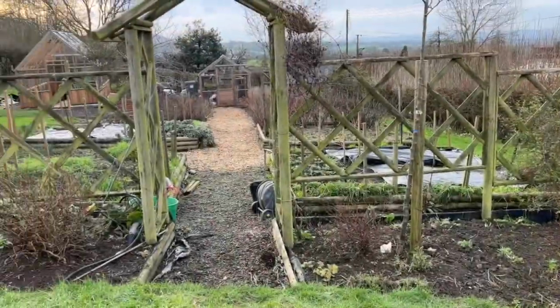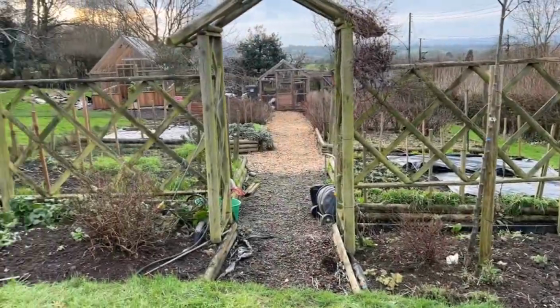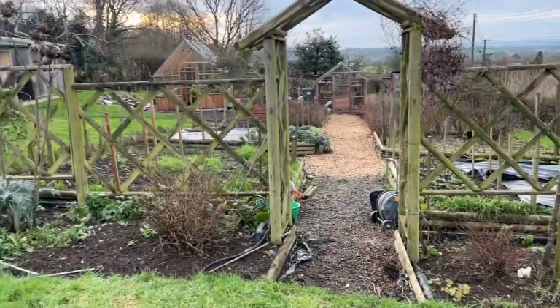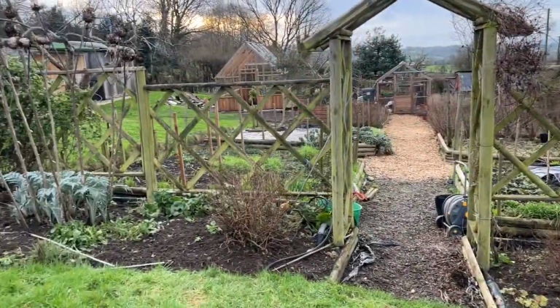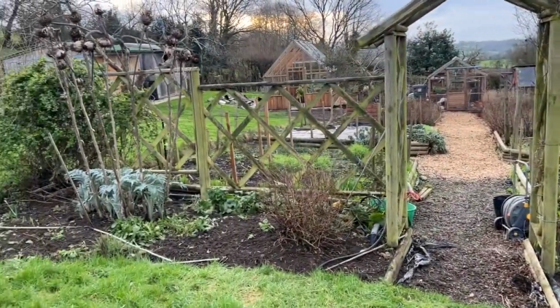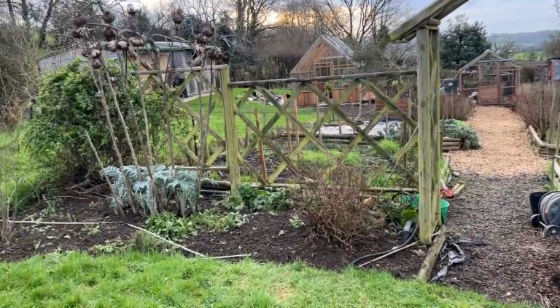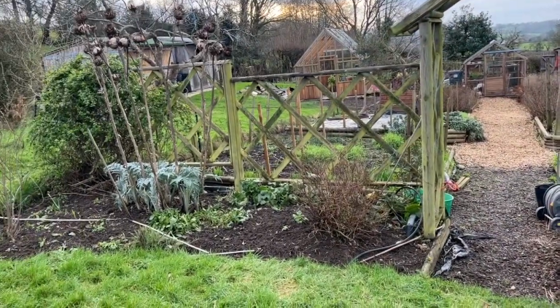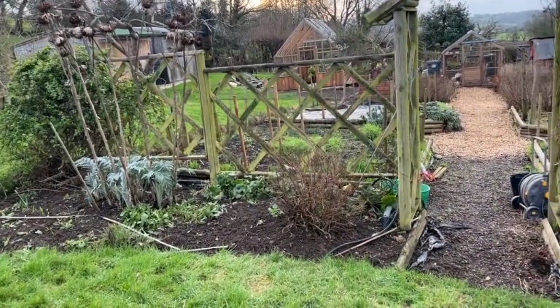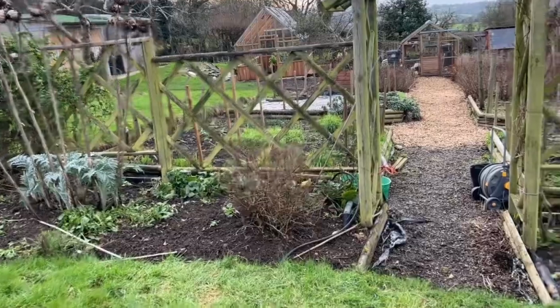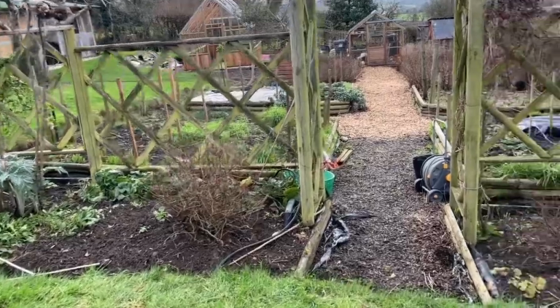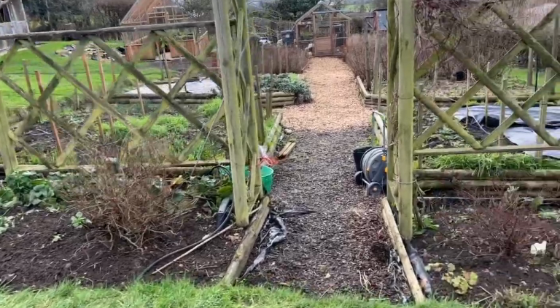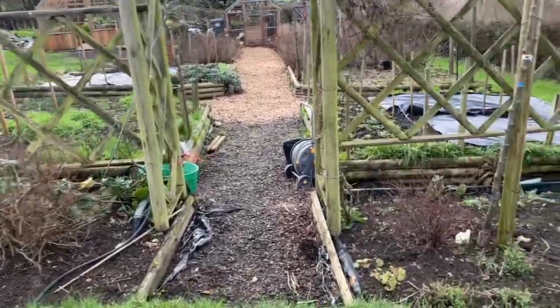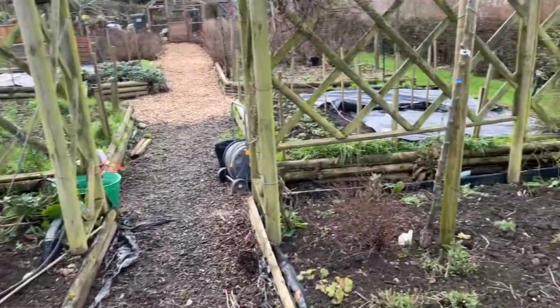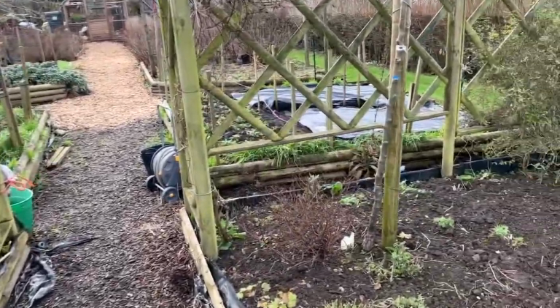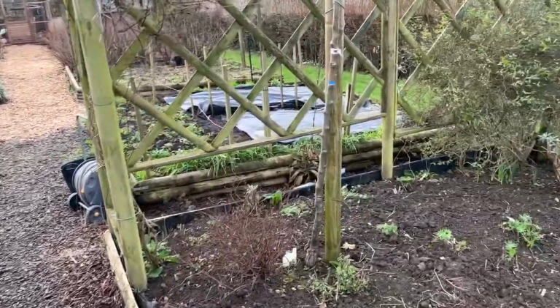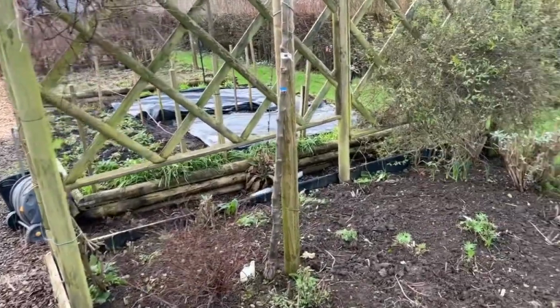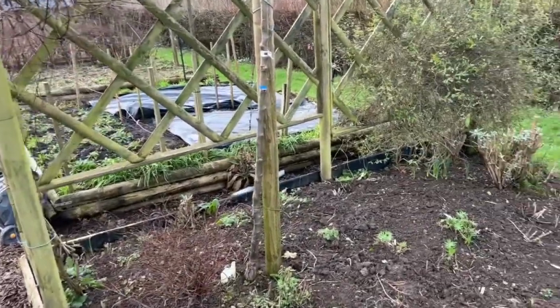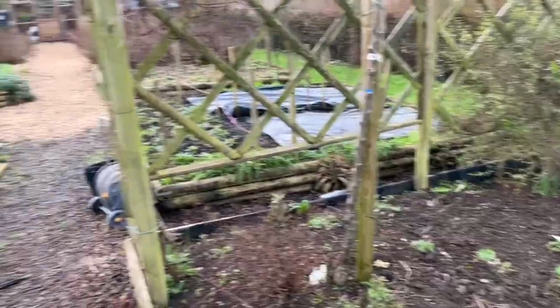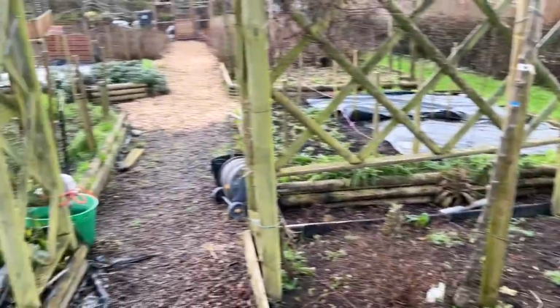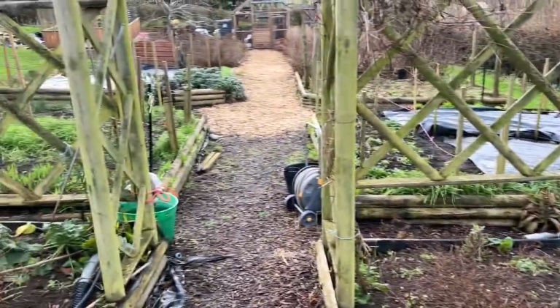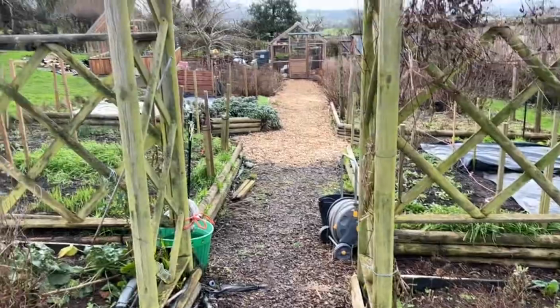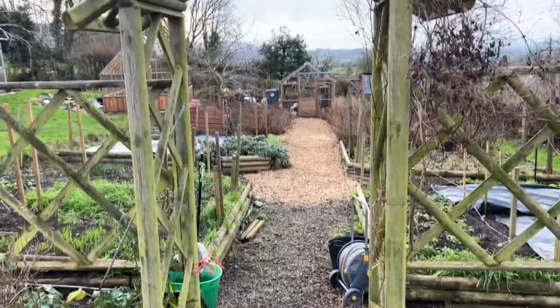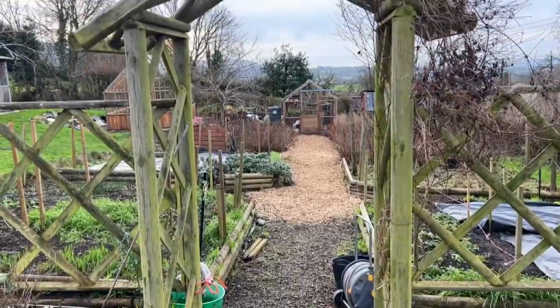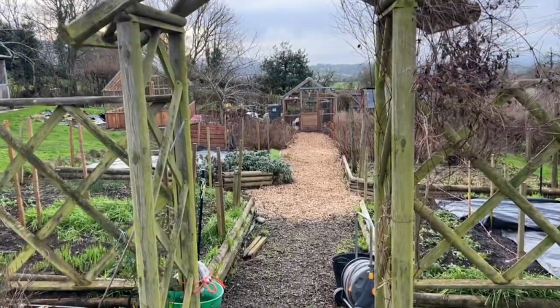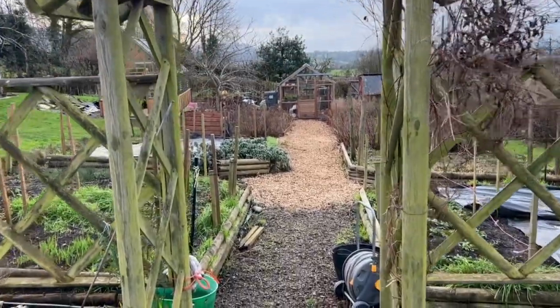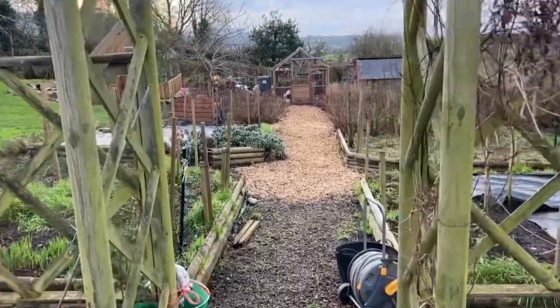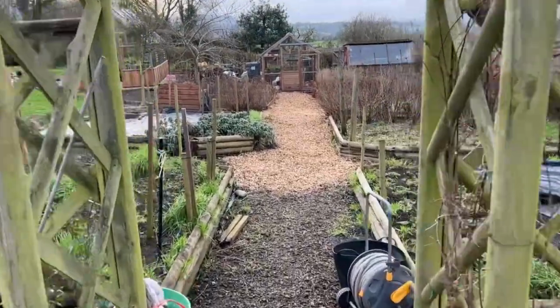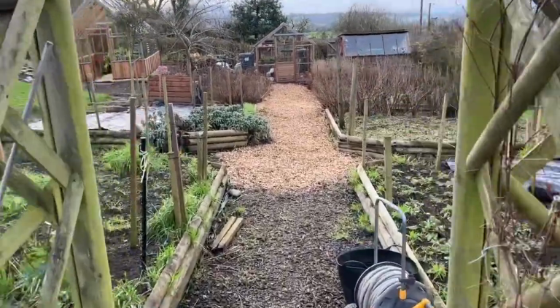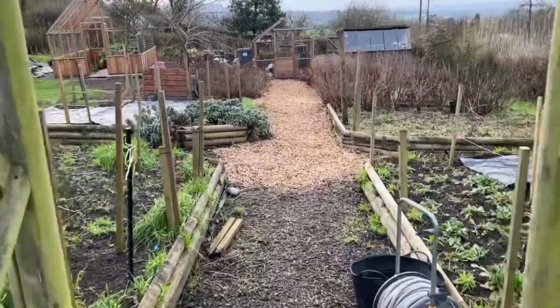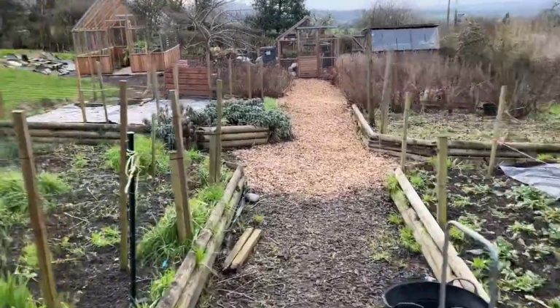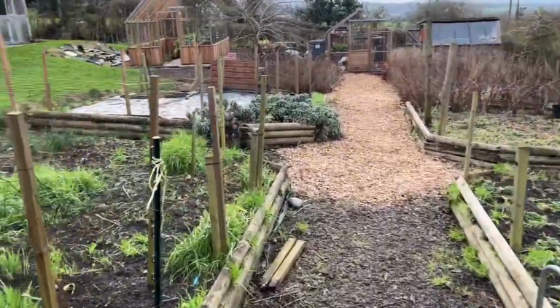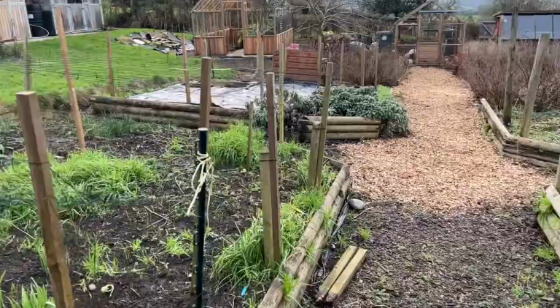The lovely Ann Rachel weed has managed to attack the bed either side of the arch. I really want to try and keep on top of that this year. Let's have a look down the garden.